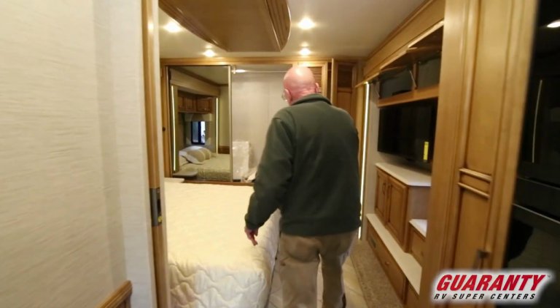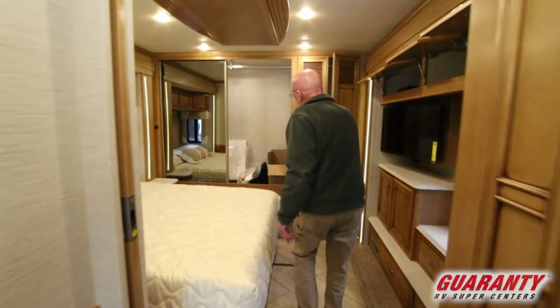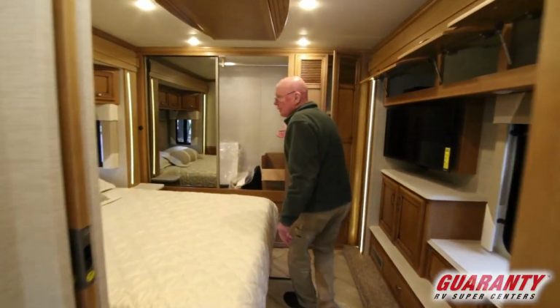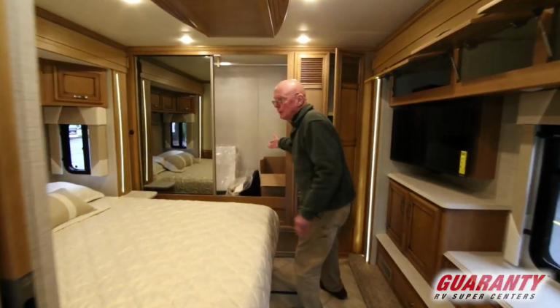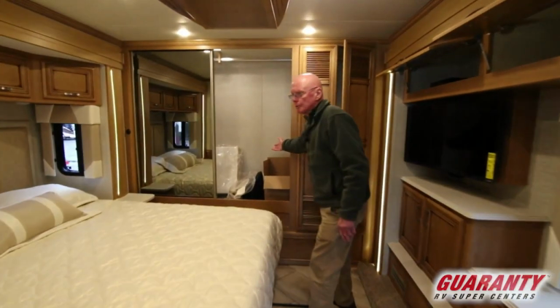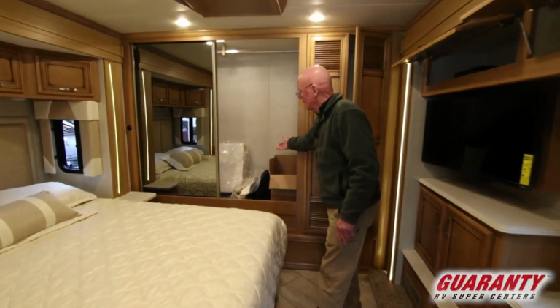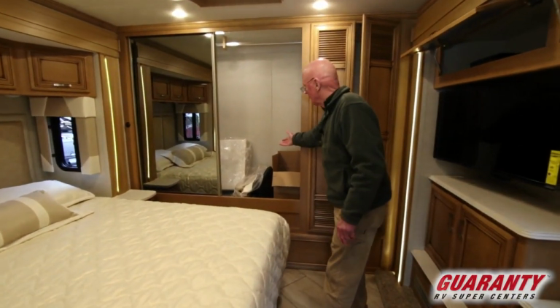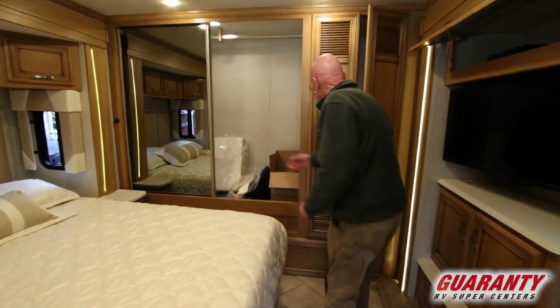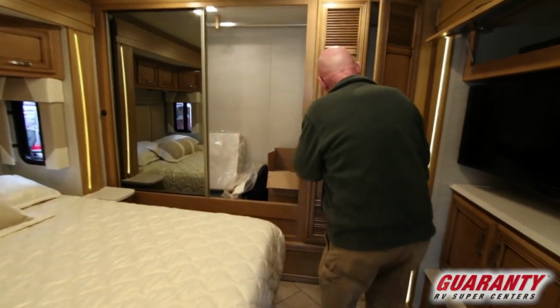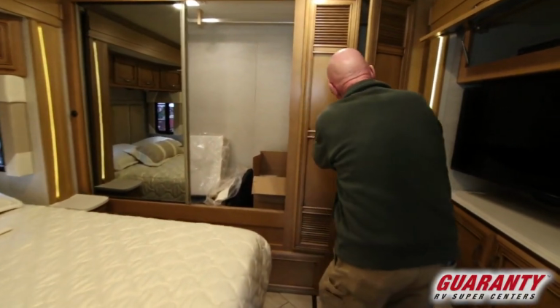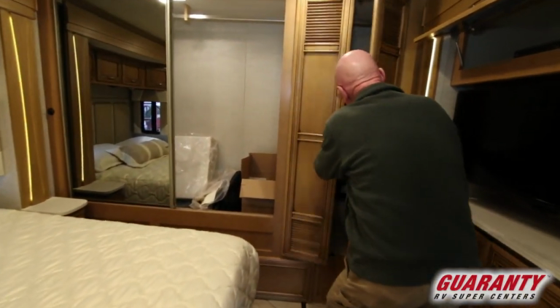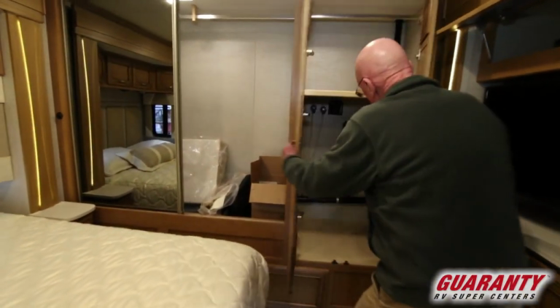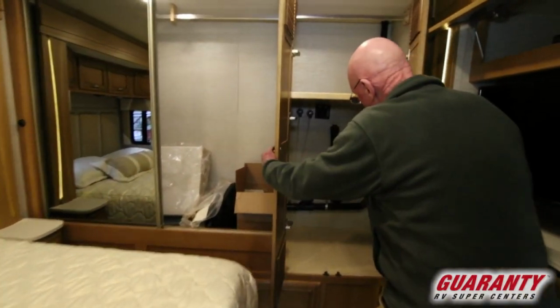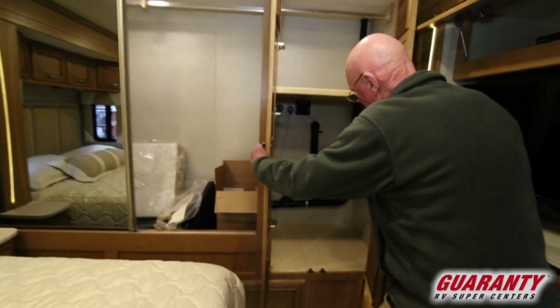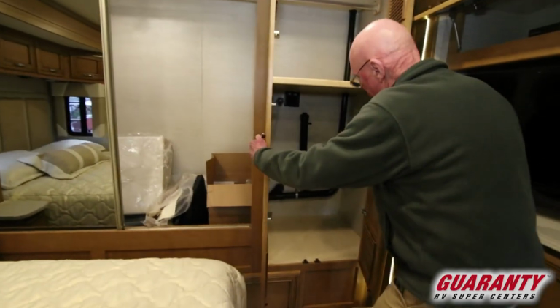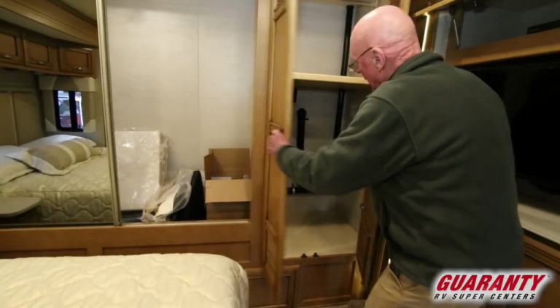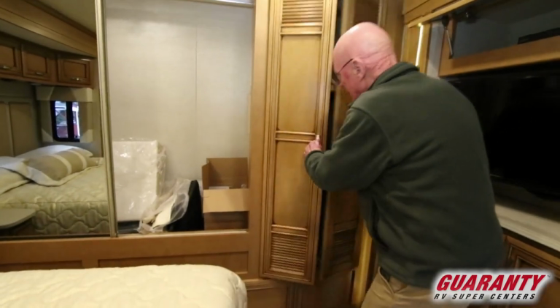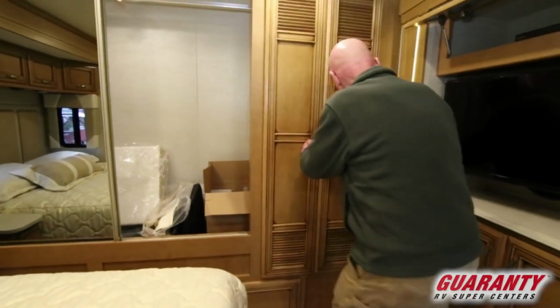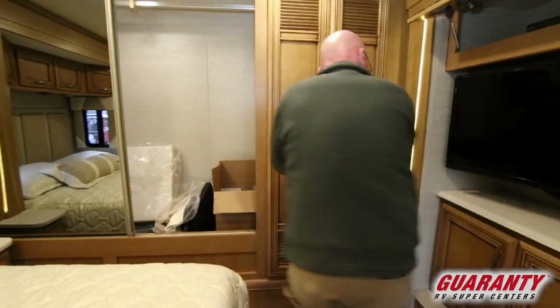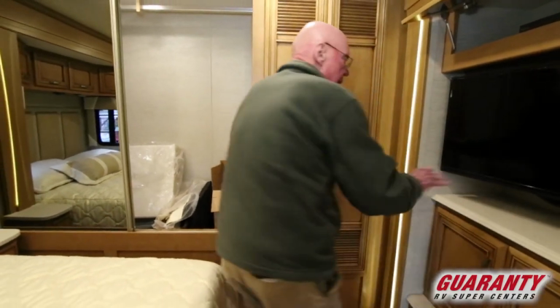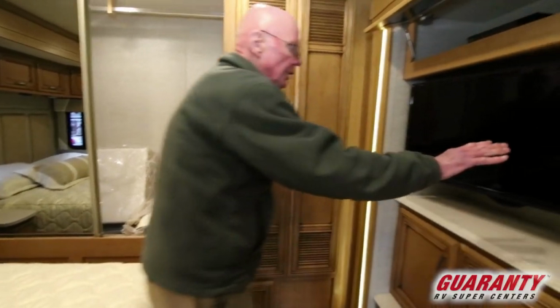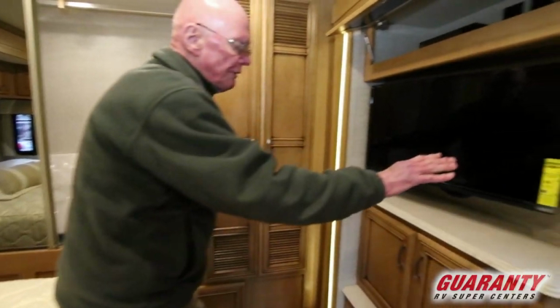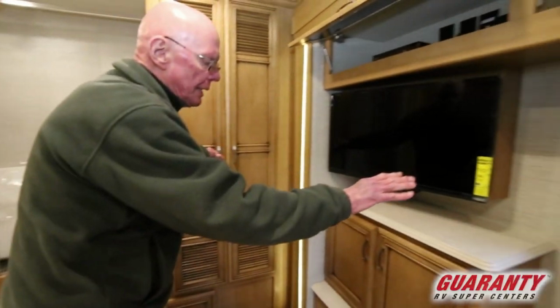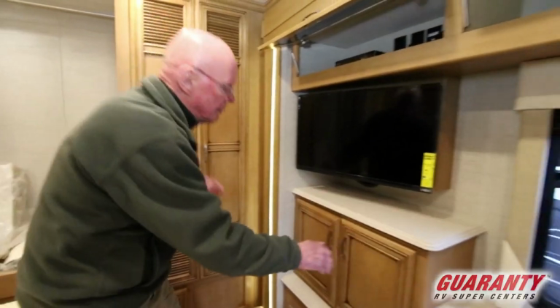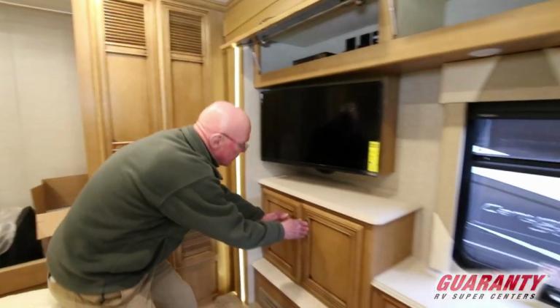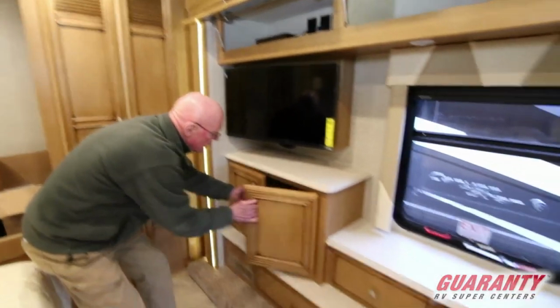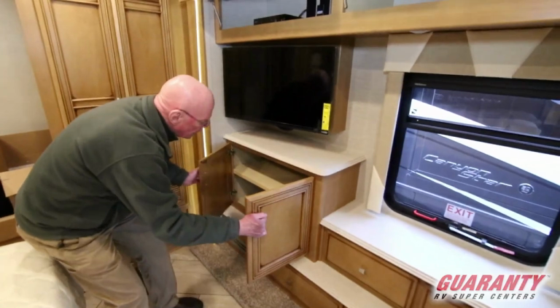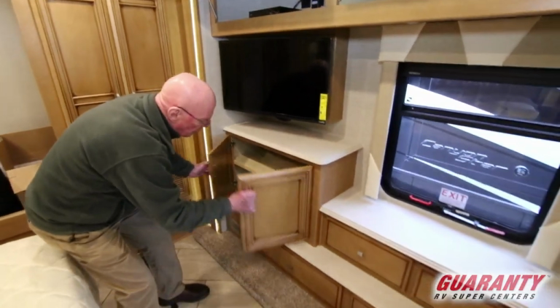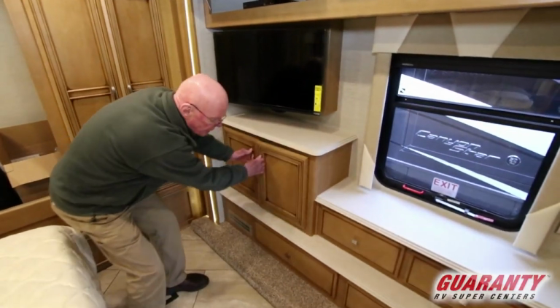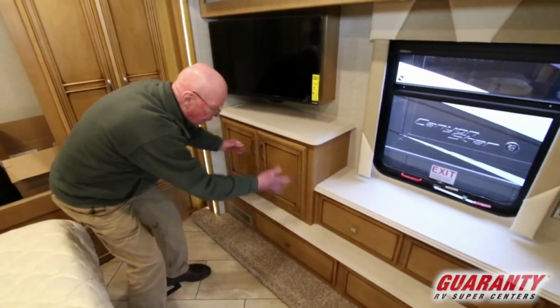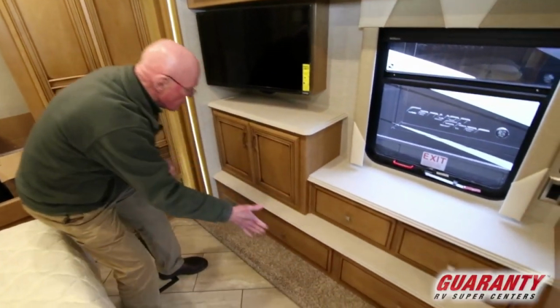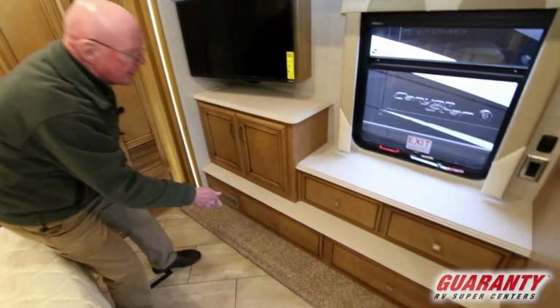Very large rear wardrobe back here in the bedroom. This coach is pre-plumbed for a washer and dryer right there. Large TV set here, and good storage with four drawers down there.